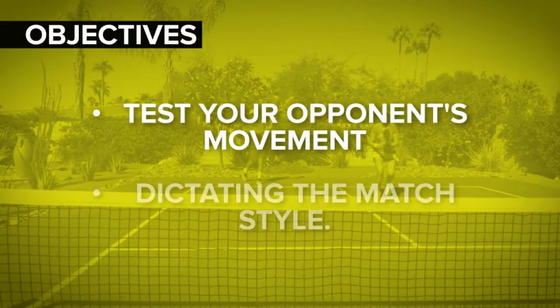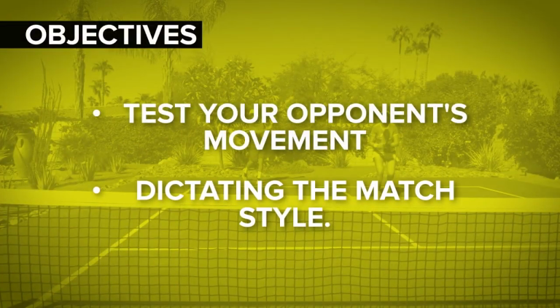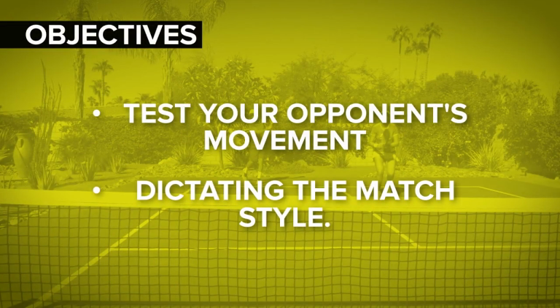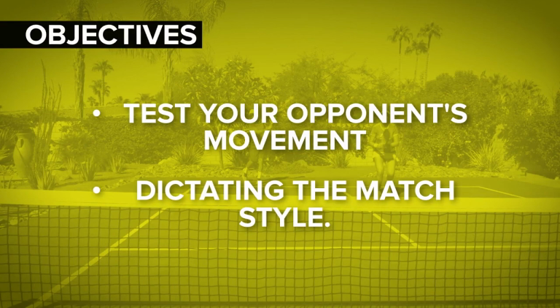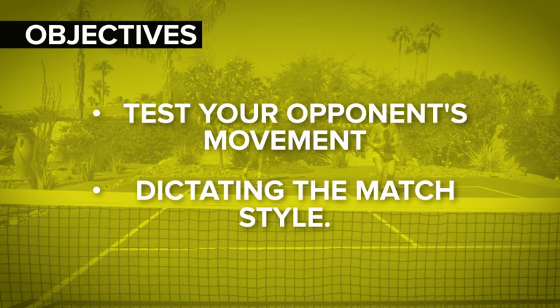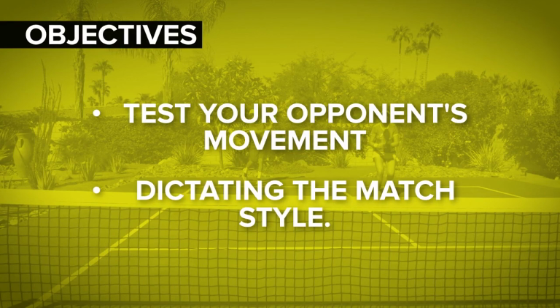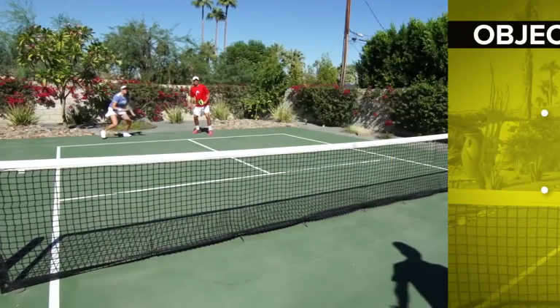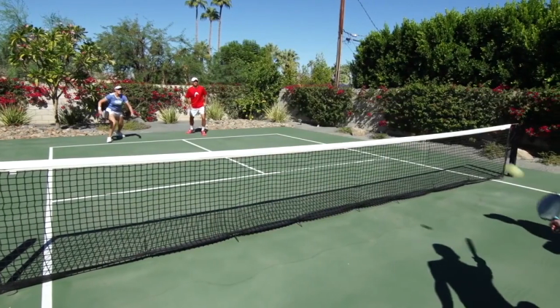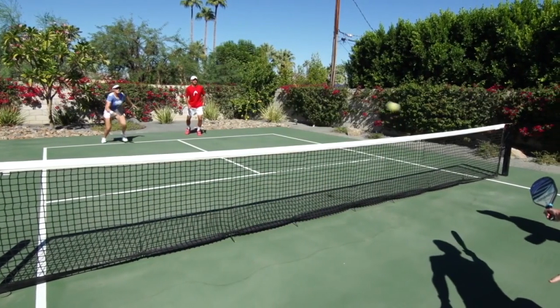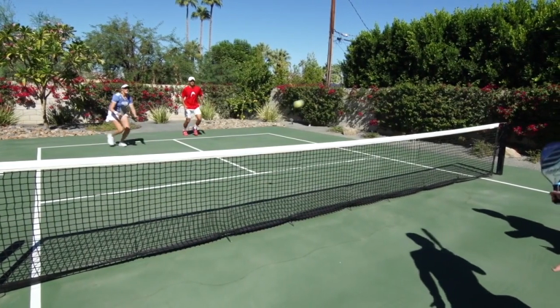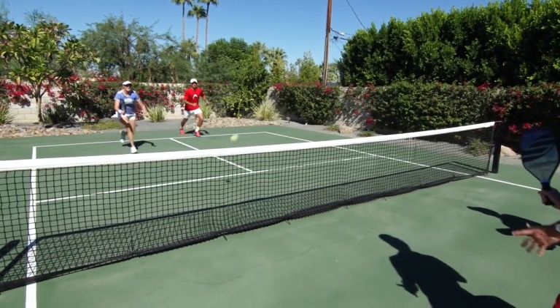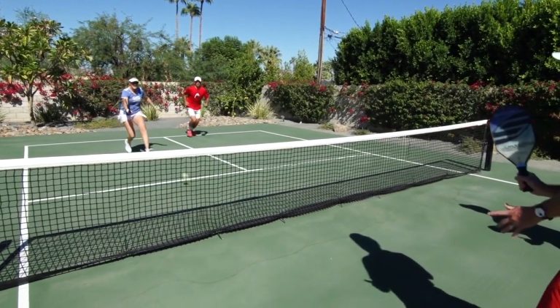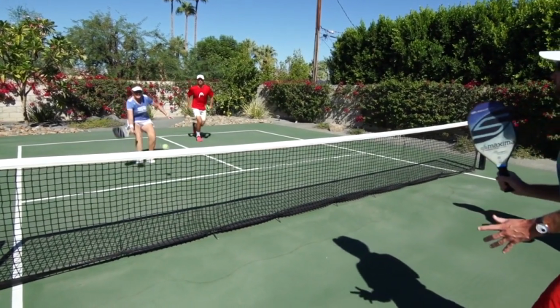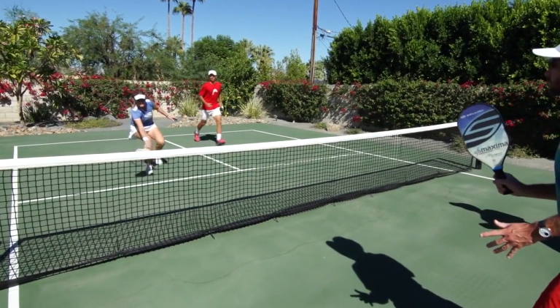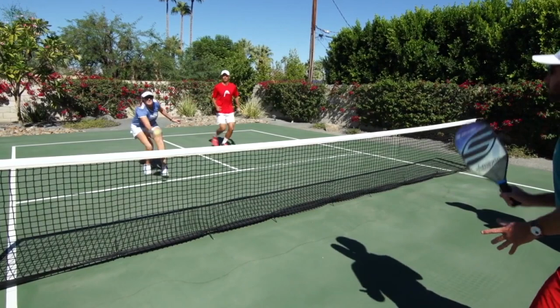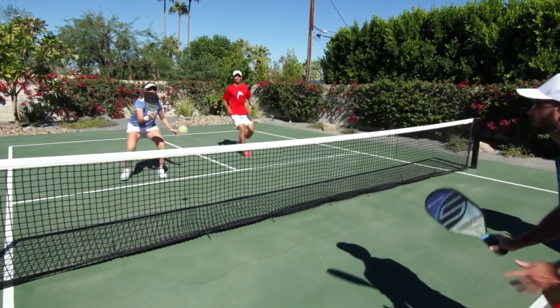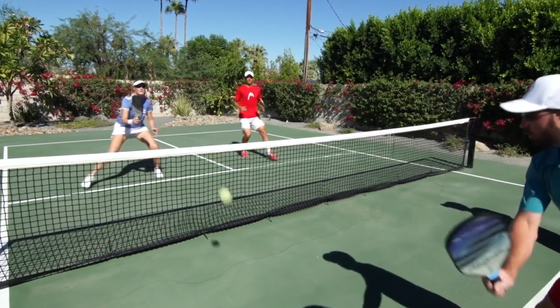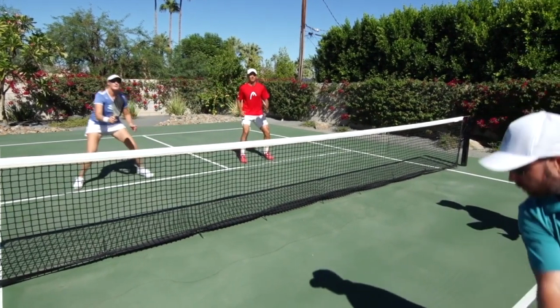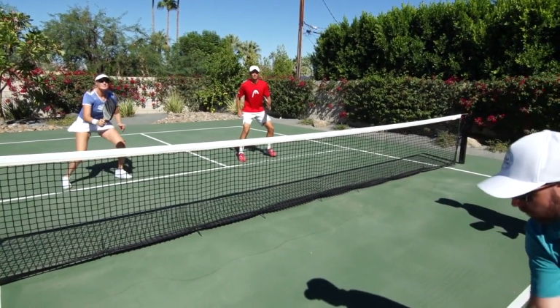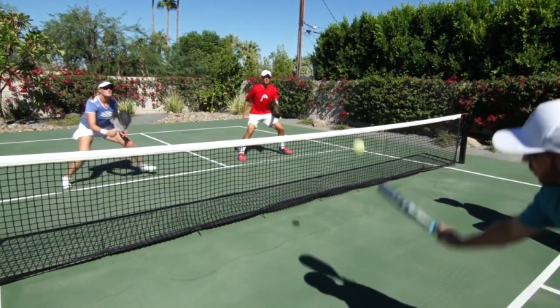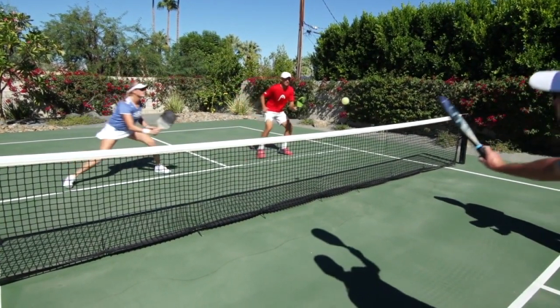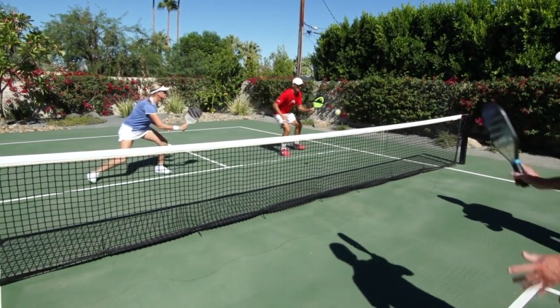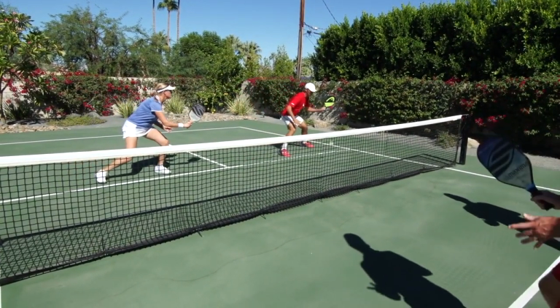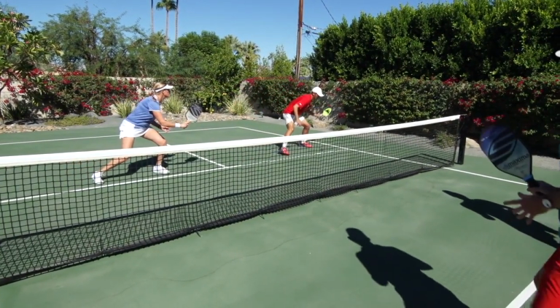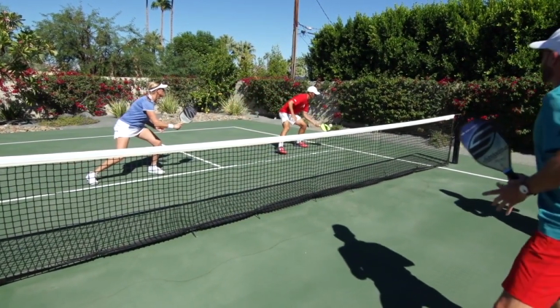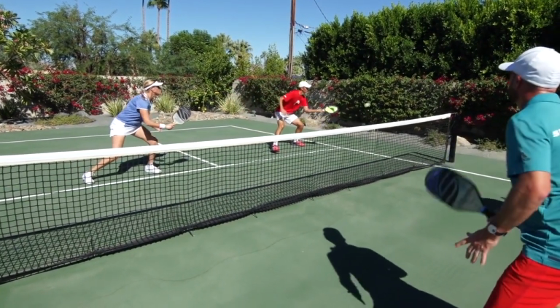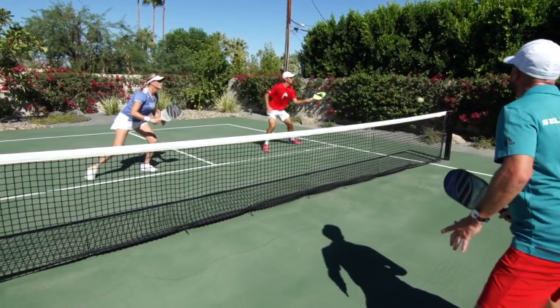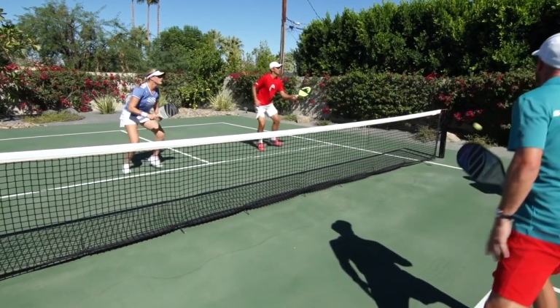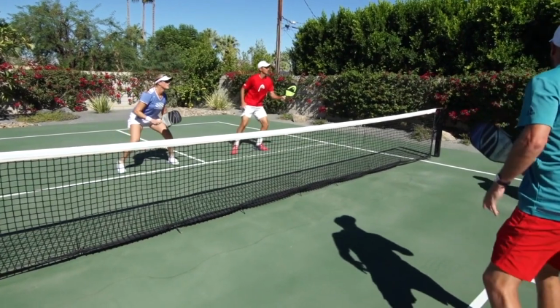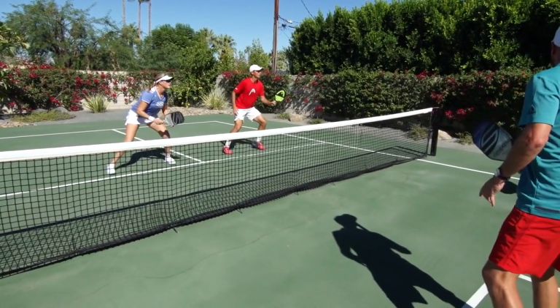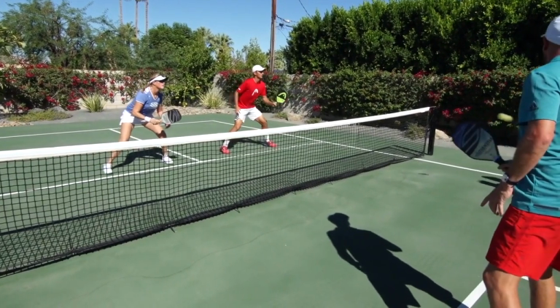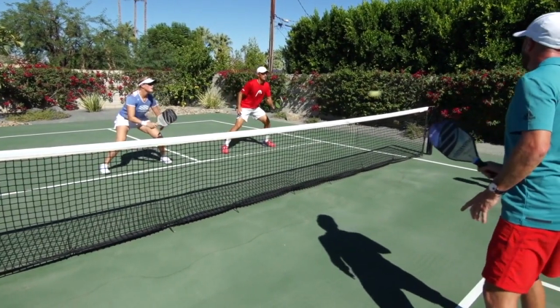Dictating the match style — if the soft game is your forte, then you can force your opponents to play that style of game, and you'll have a much greater chance of success. Very often, whichever team wins the battle to decide the pace of play wins the game.